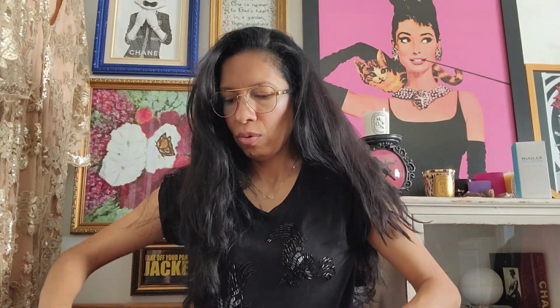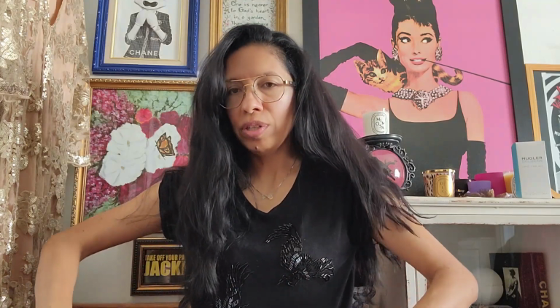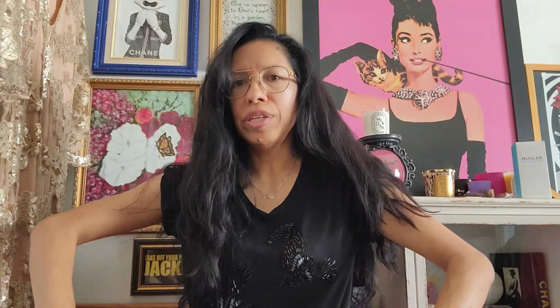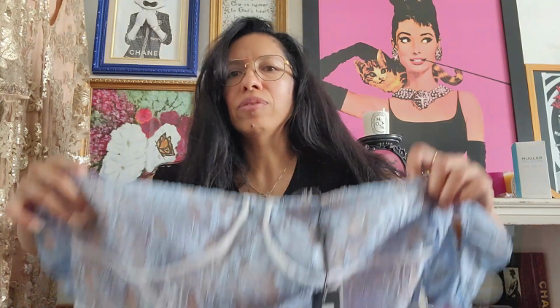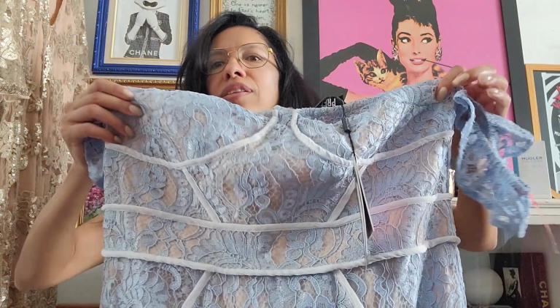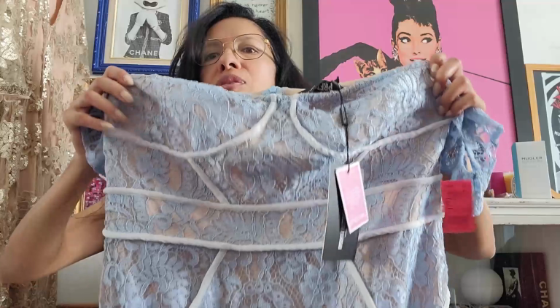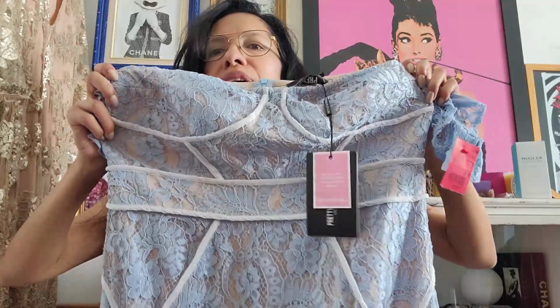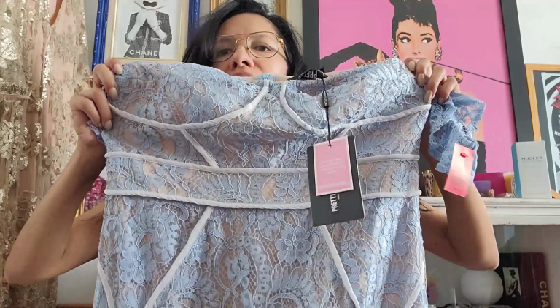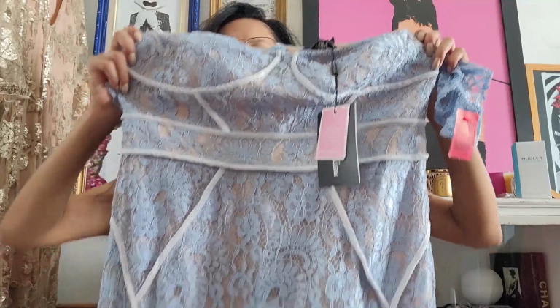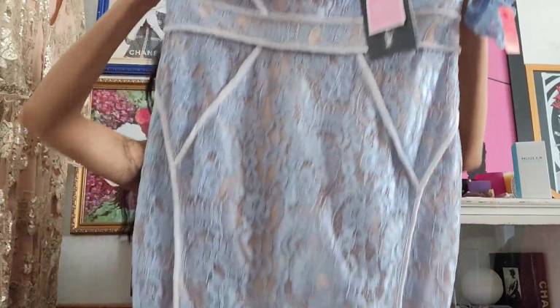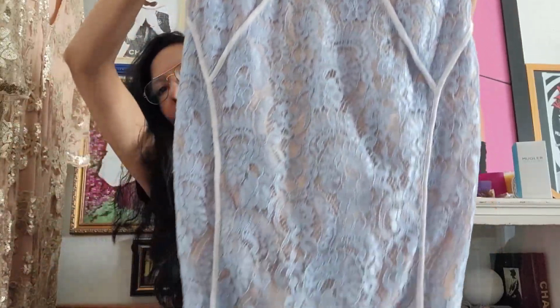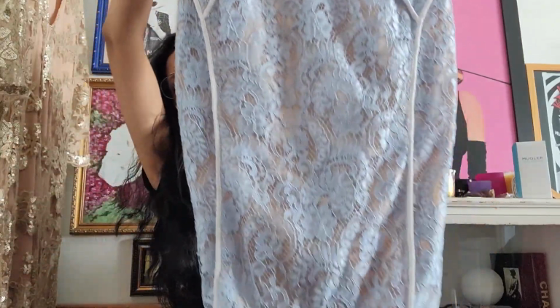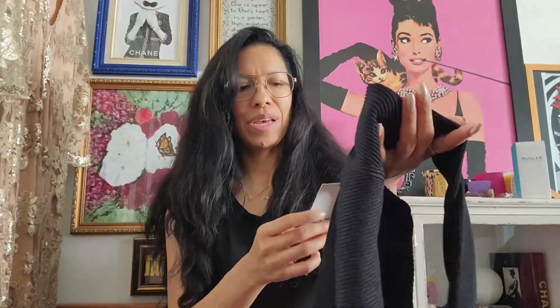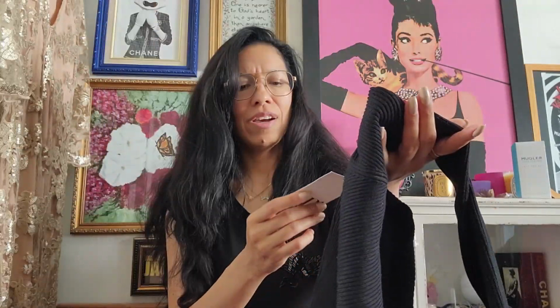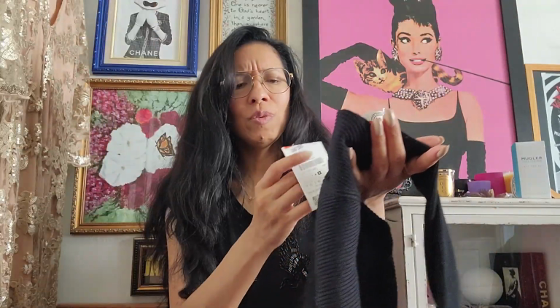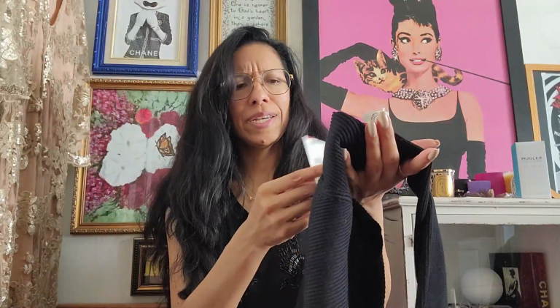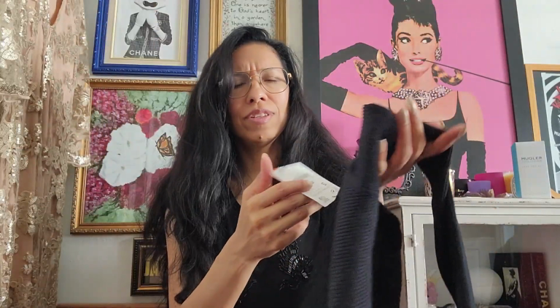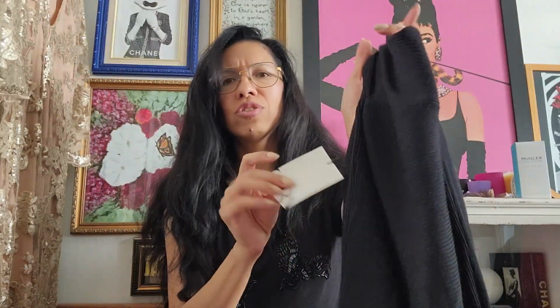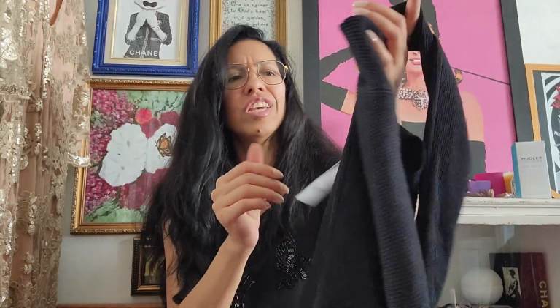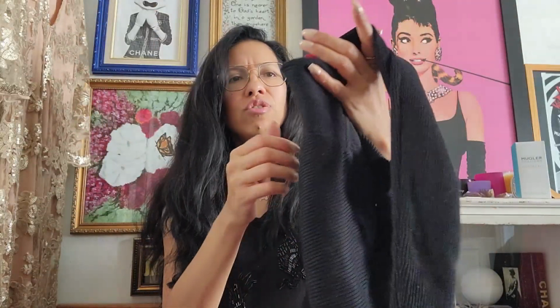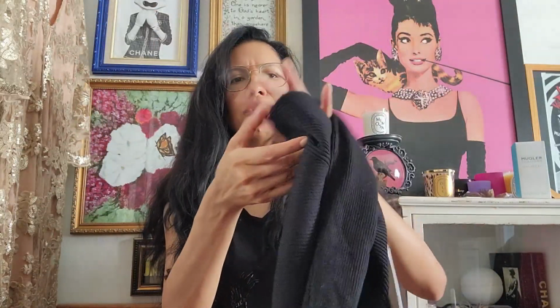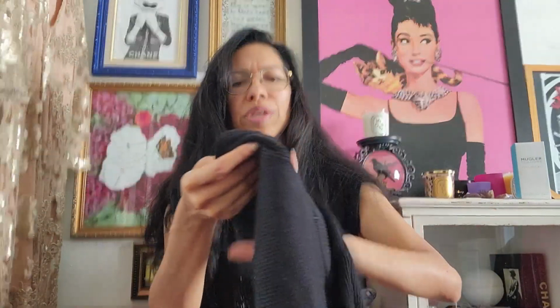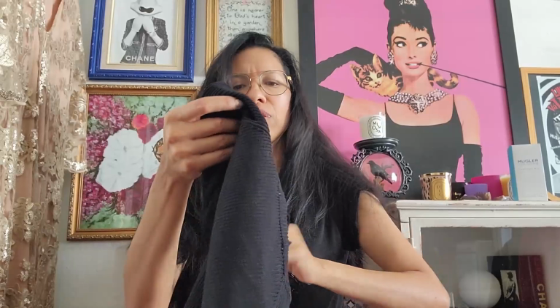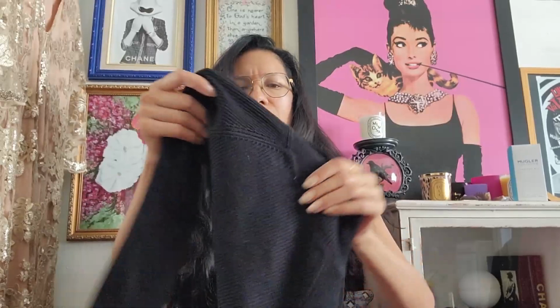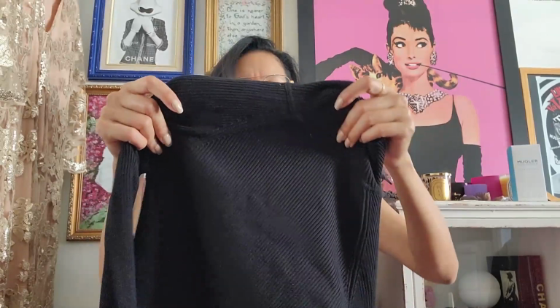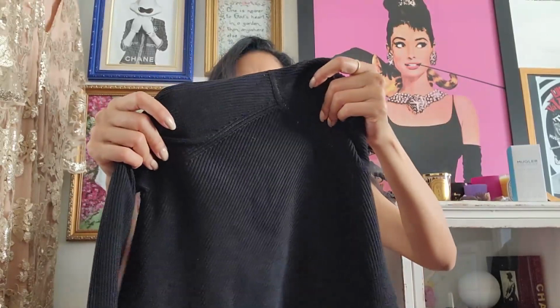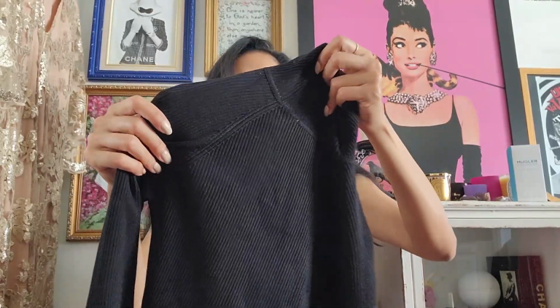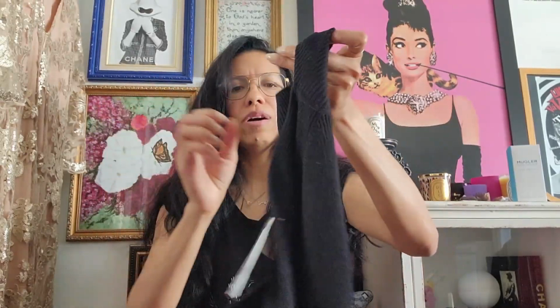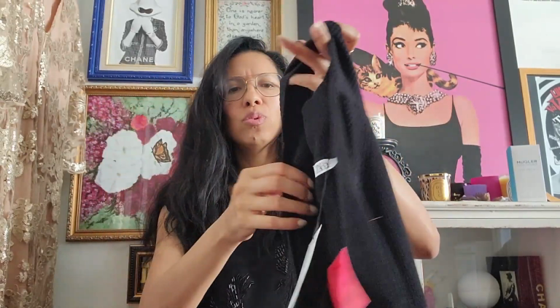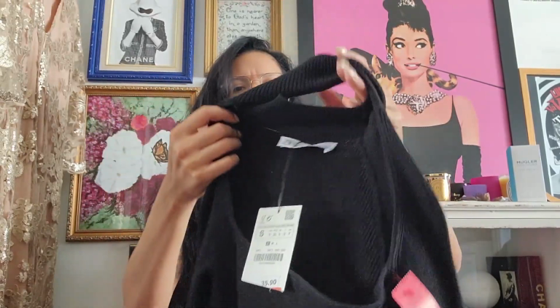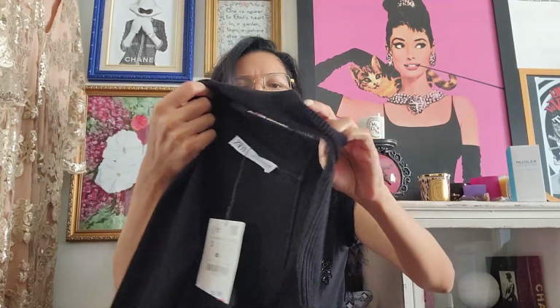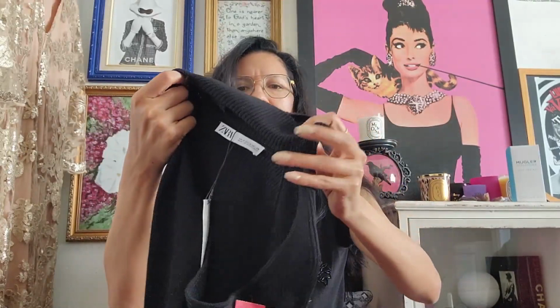Really, really cute. I got this for myself — it's just a little Zara ribbed long sleeve blouse with an open chest.